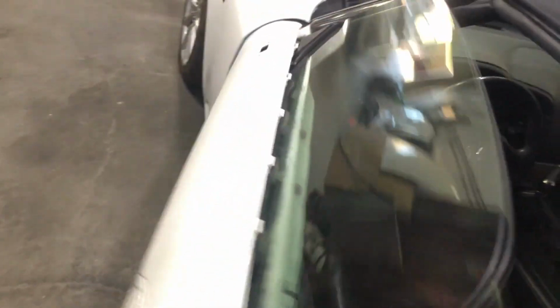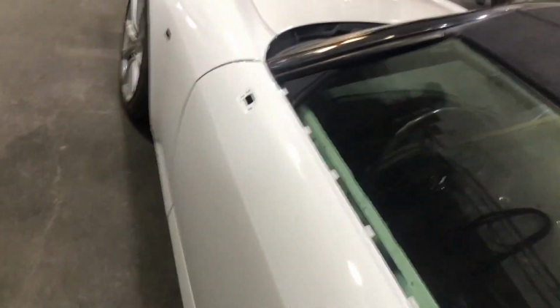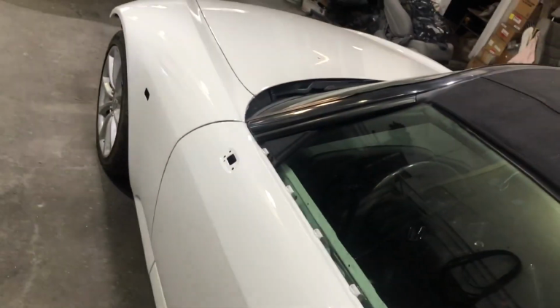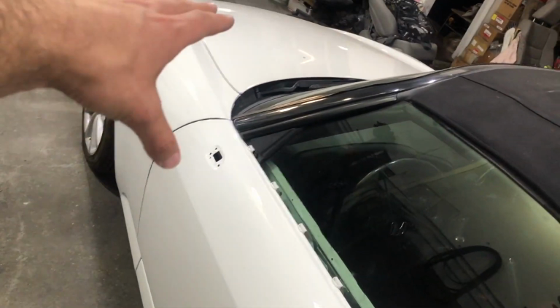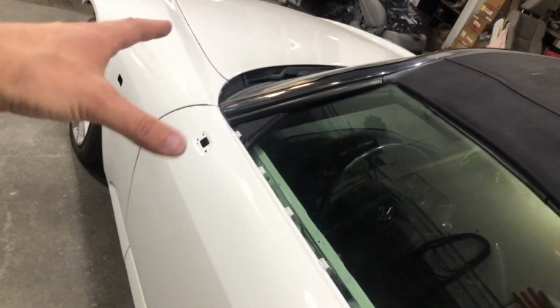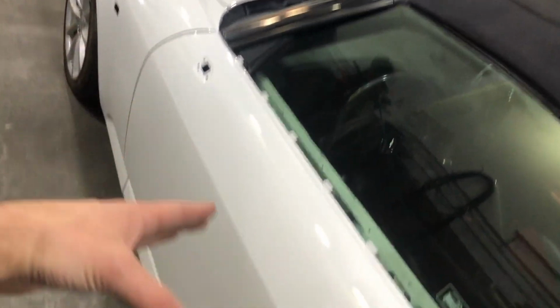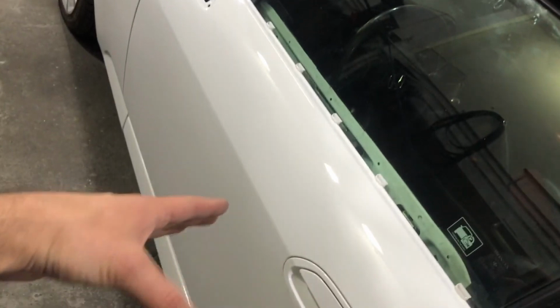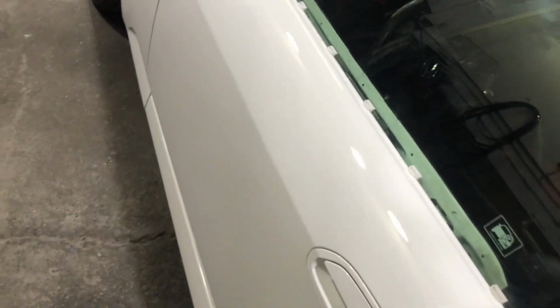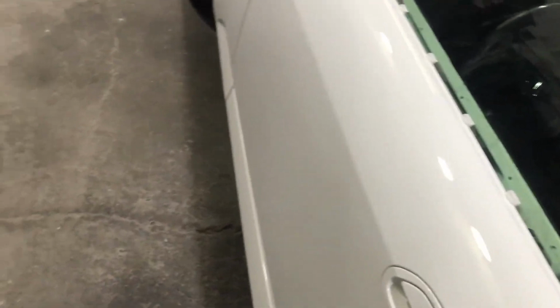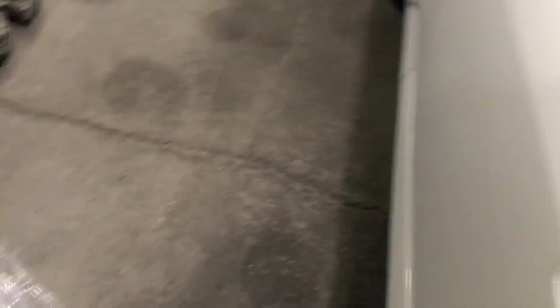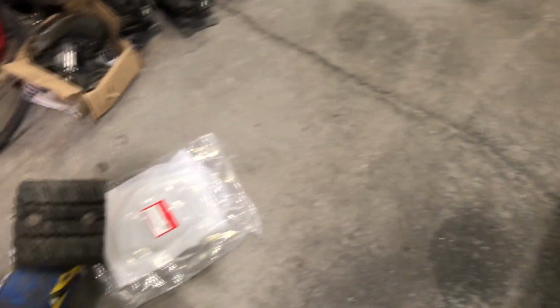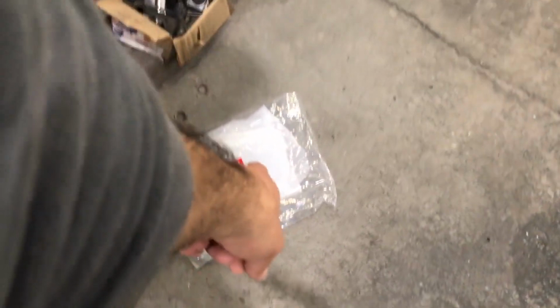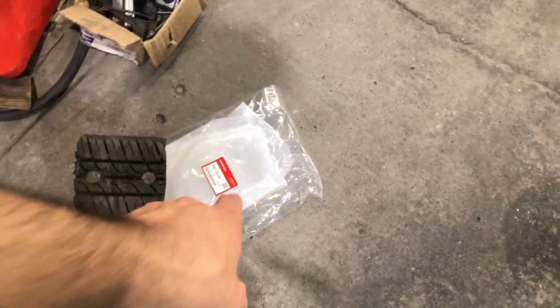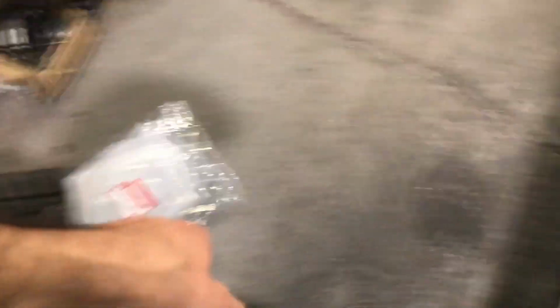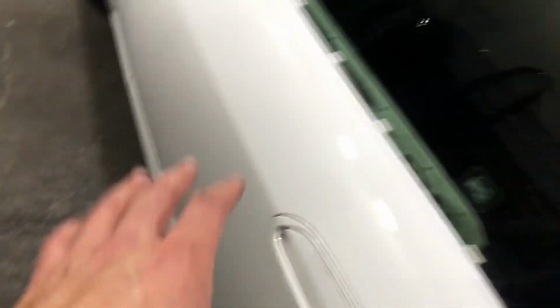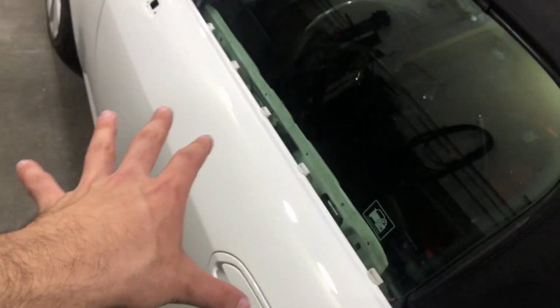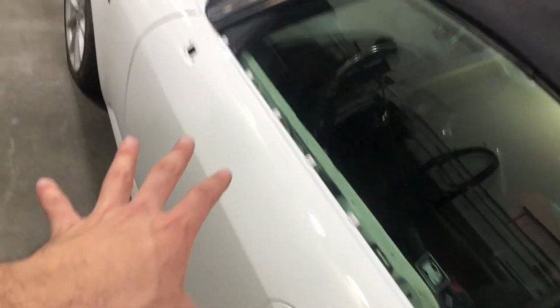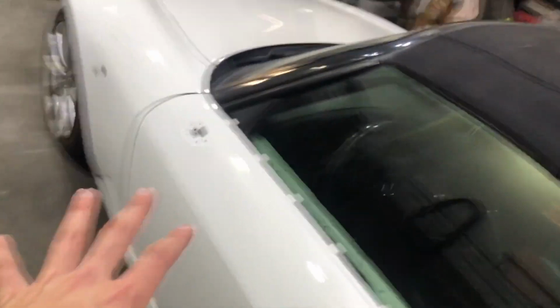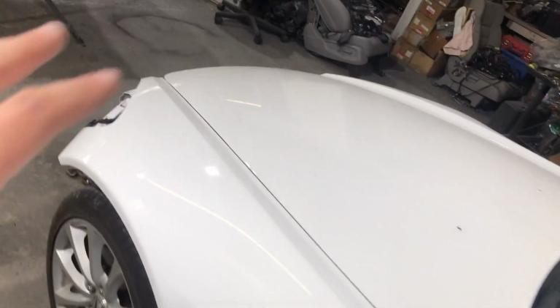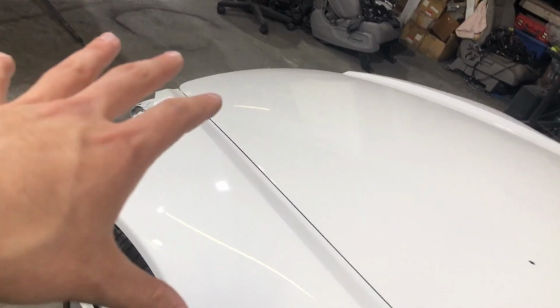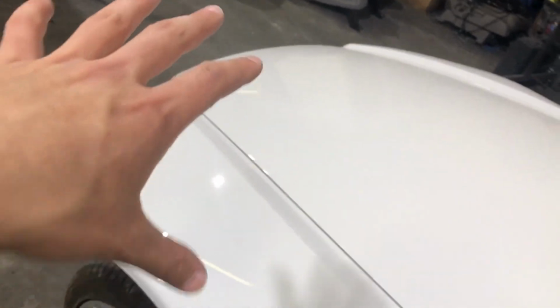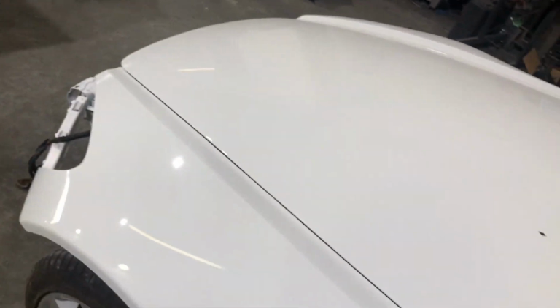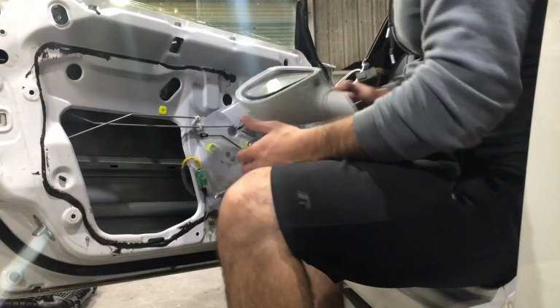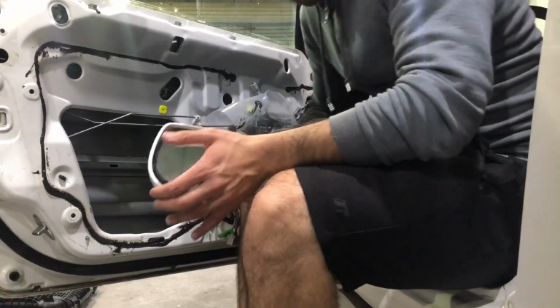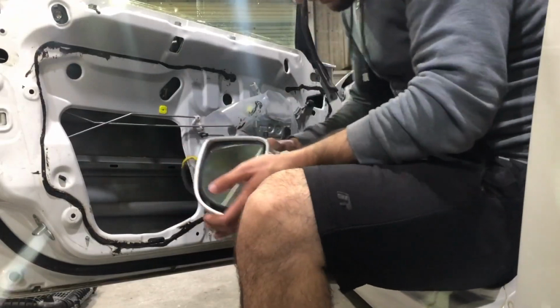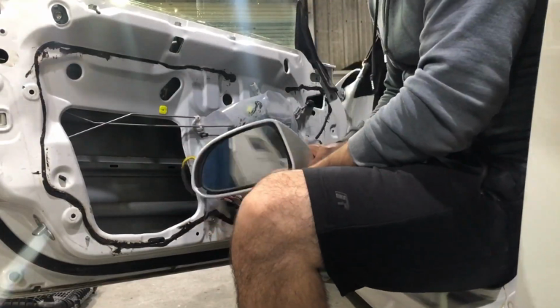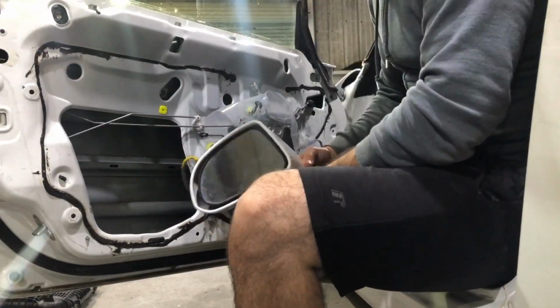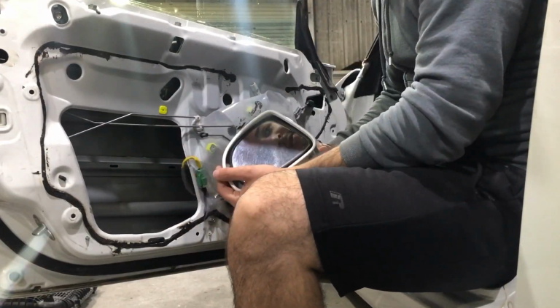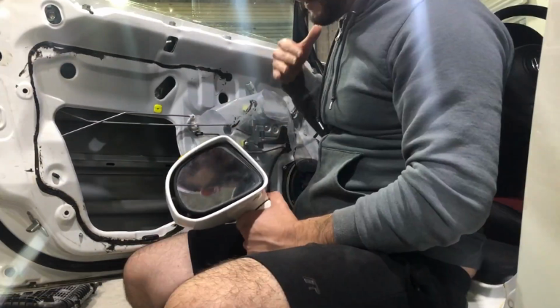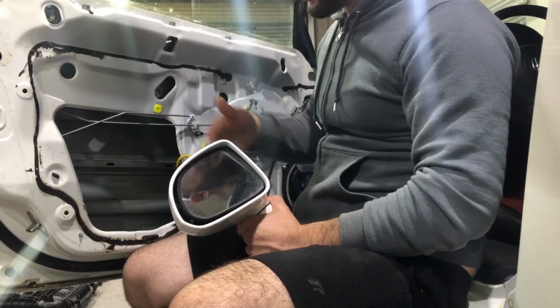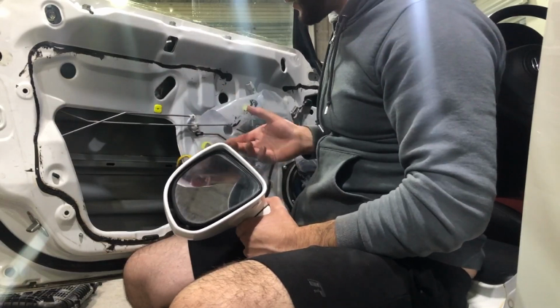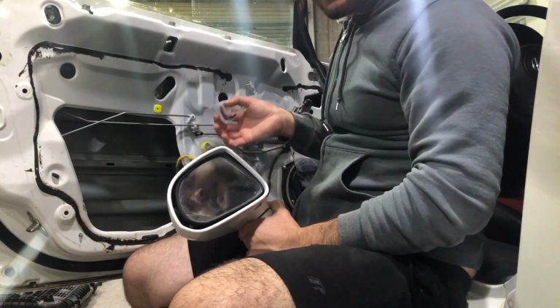If you guys remember, the inner seal was ripped — someone's been in here before. This car was painted before; the whole front end was painted and blended into the doors. But I did get a brand new seal, so we're gonna start with assembling this driver's side door and then work our way to the front end. Let's go ahead and pop on the driver's side mirror and then proceed with the plastic.